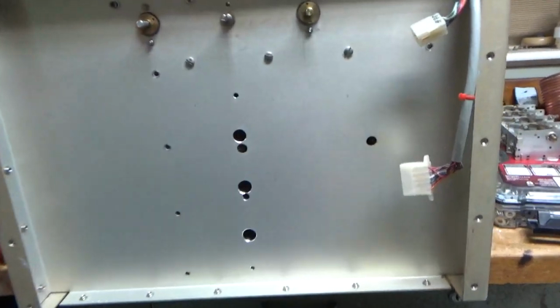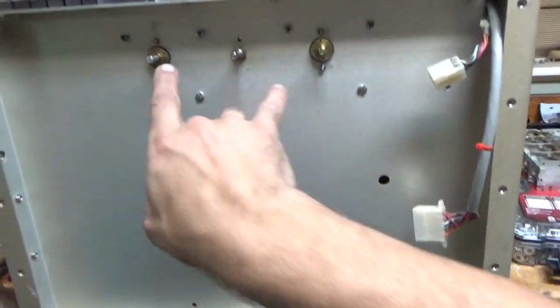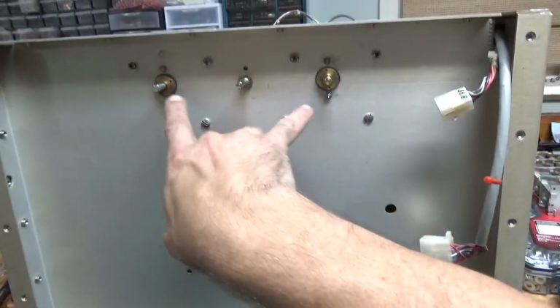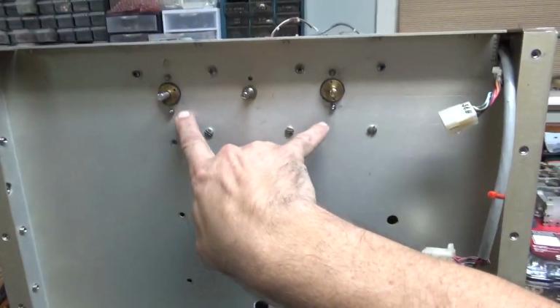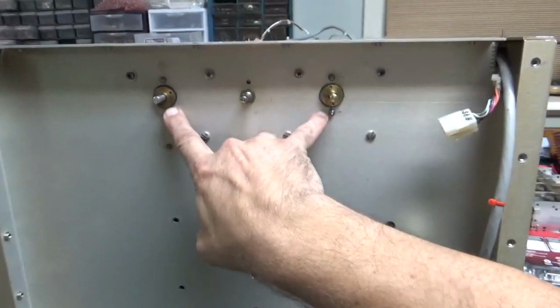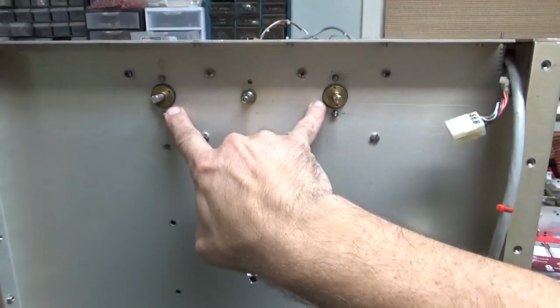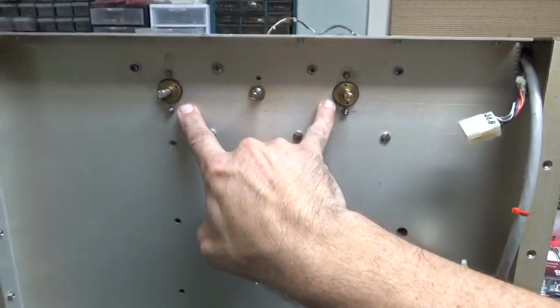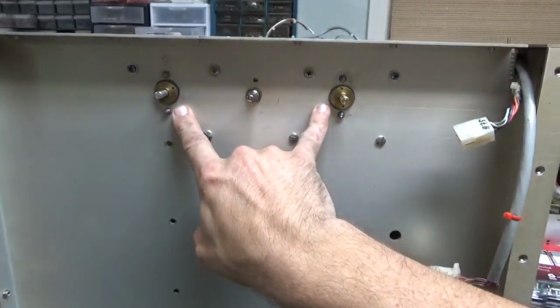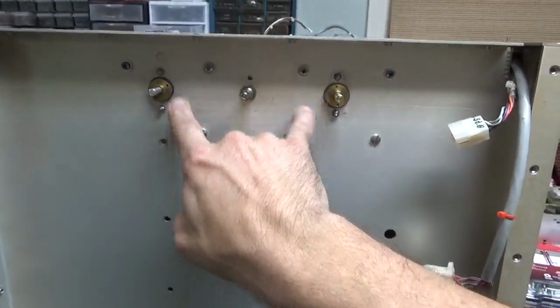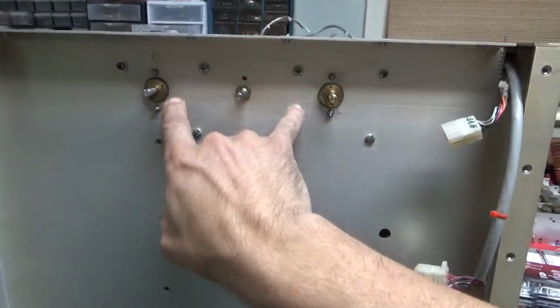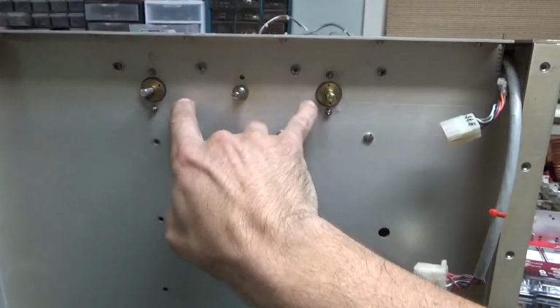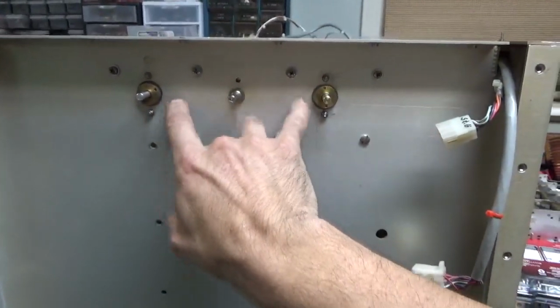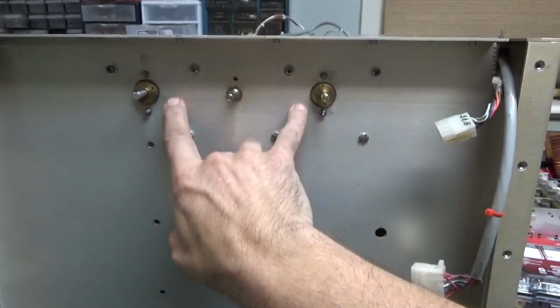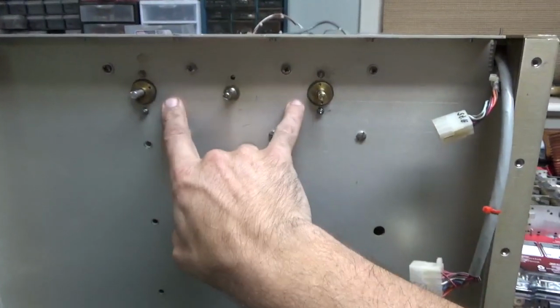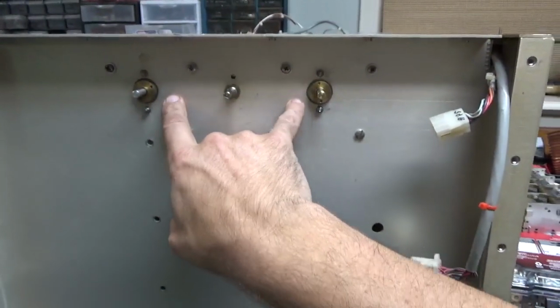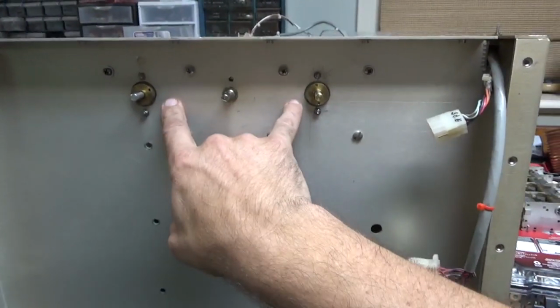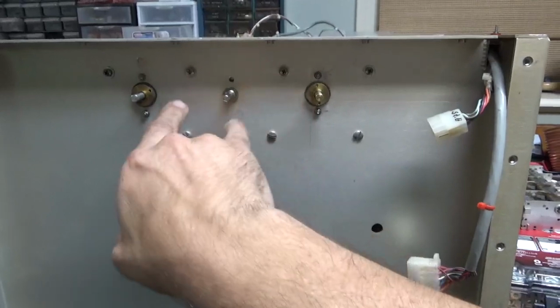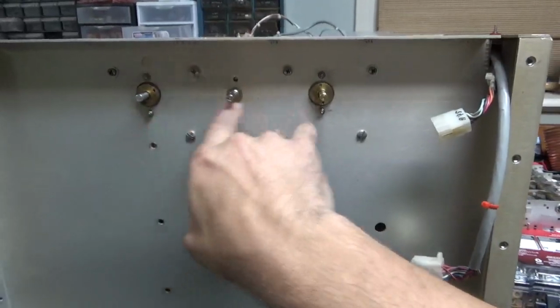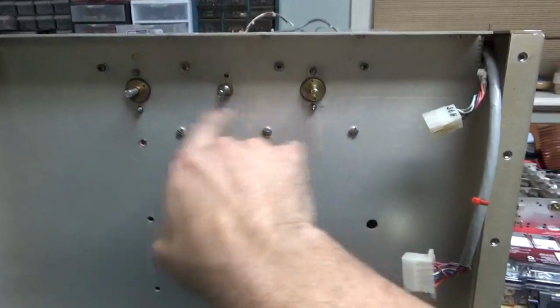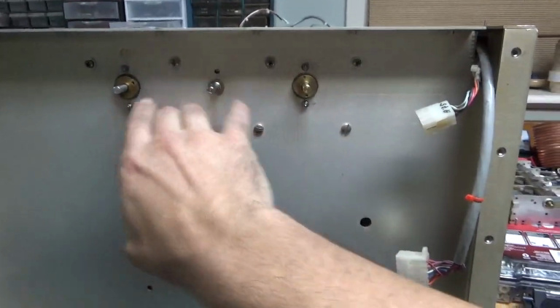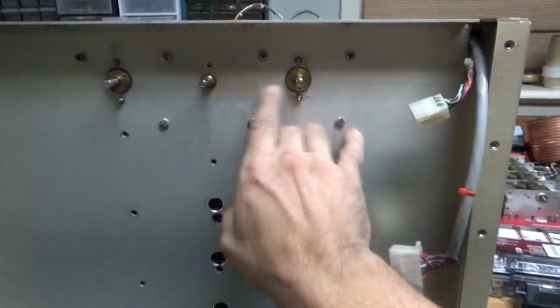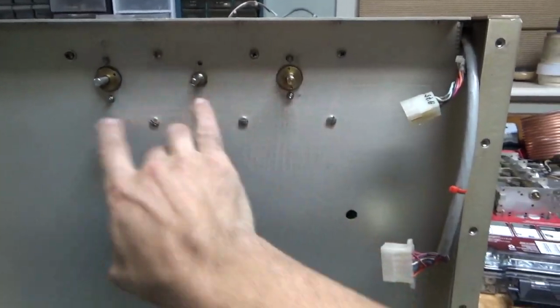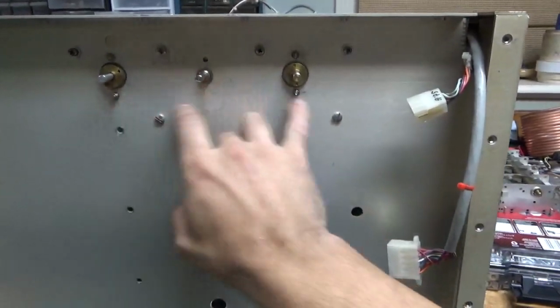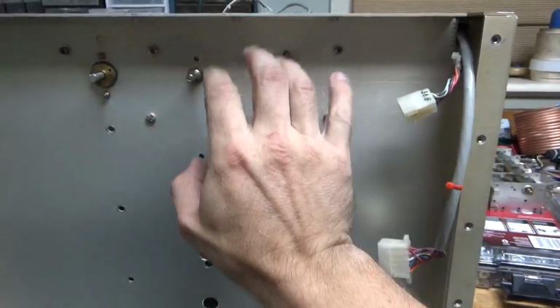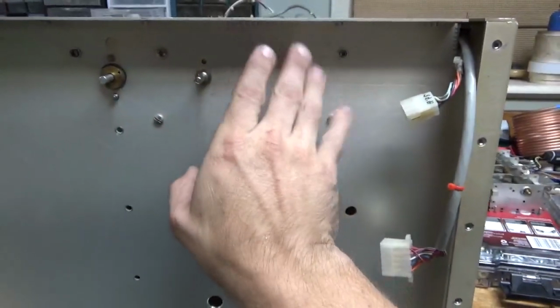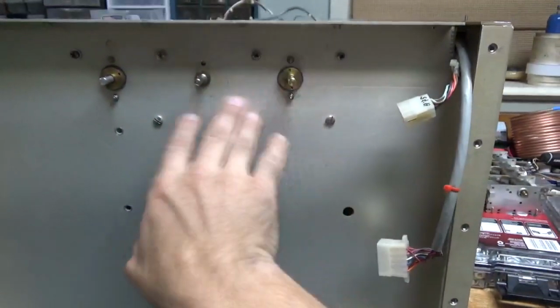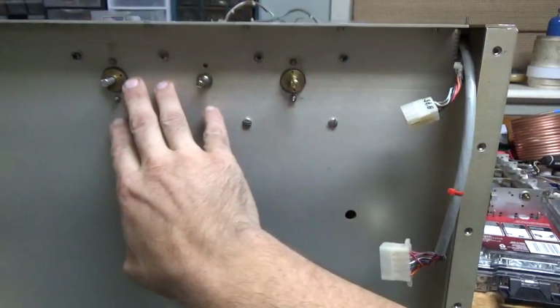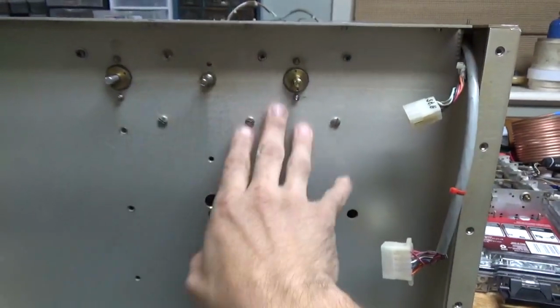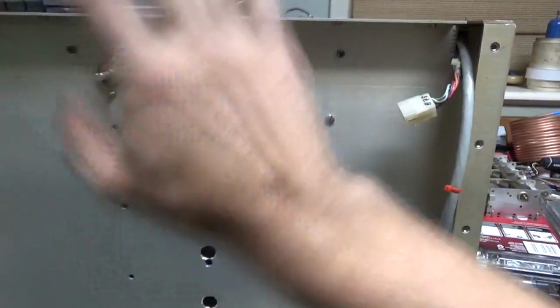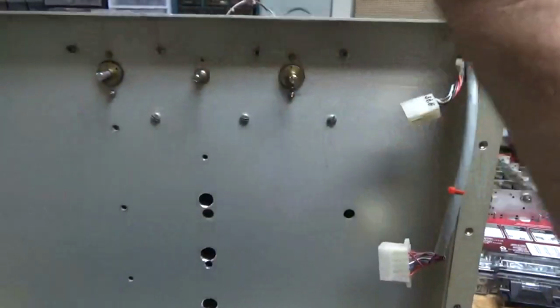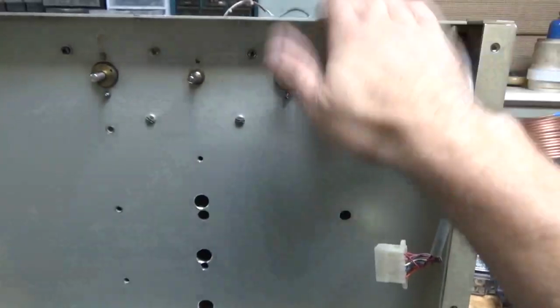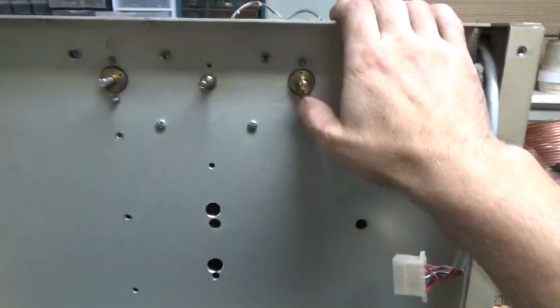I added the Vernier drives — the gear reduction drives. I had to measure everything out and make sure they were equally spaced. It just takes time.